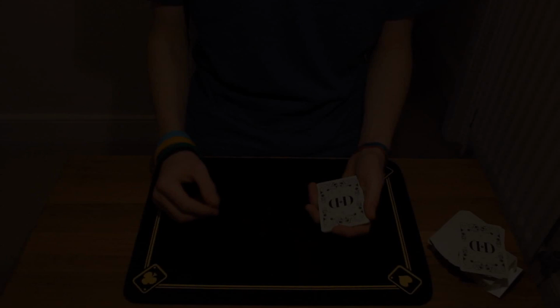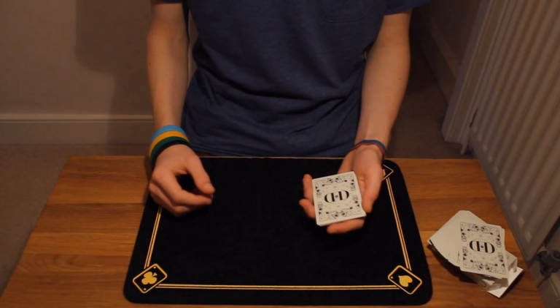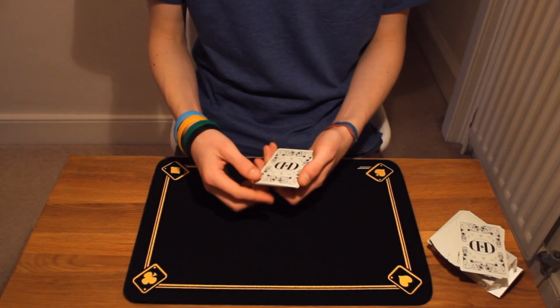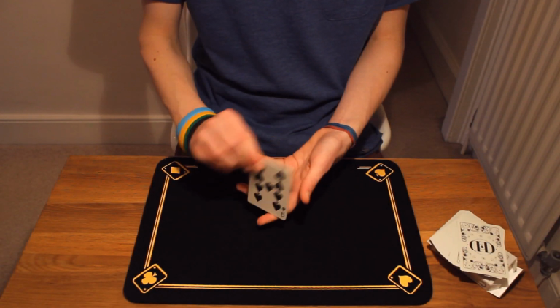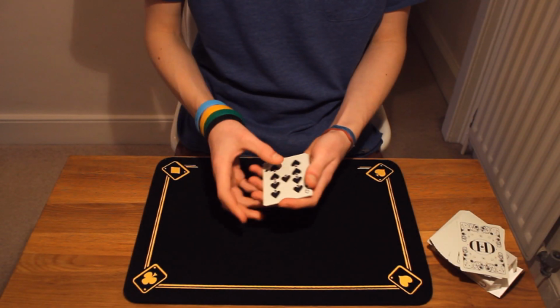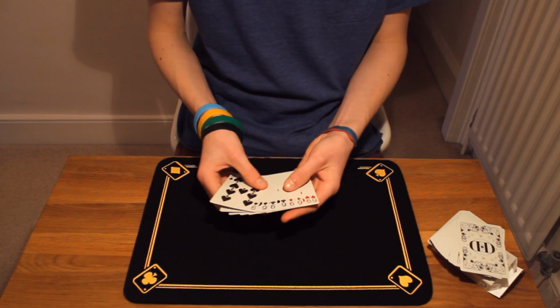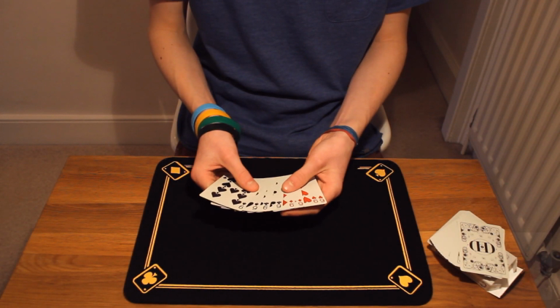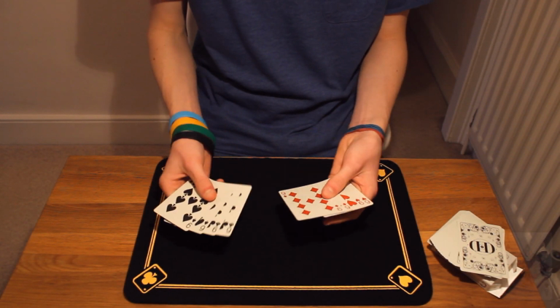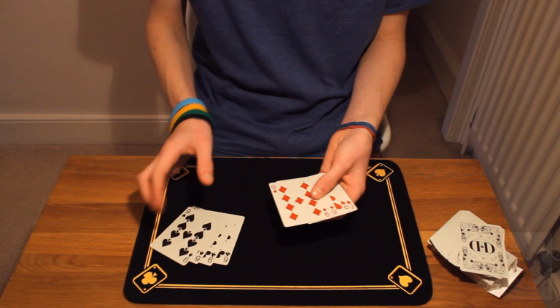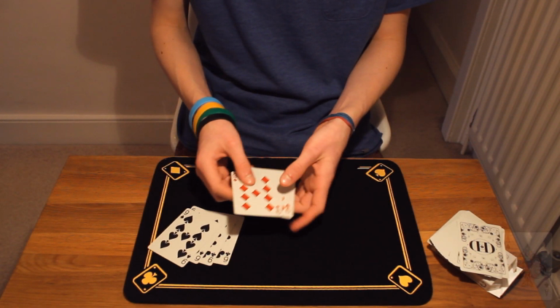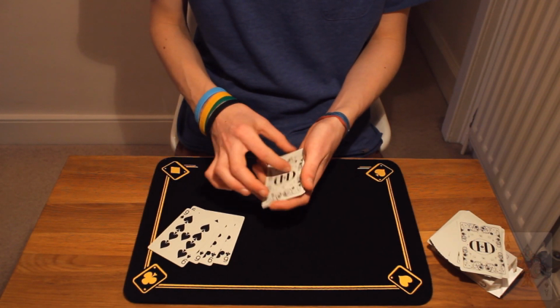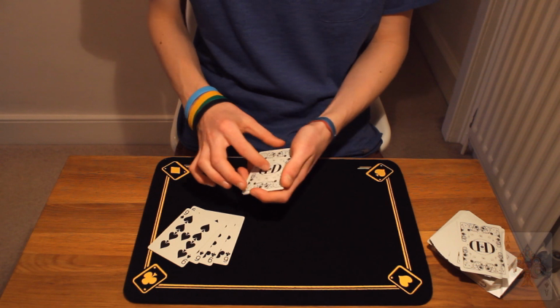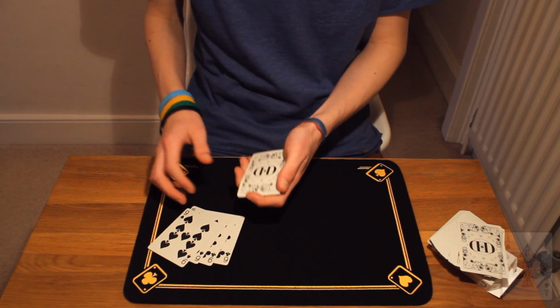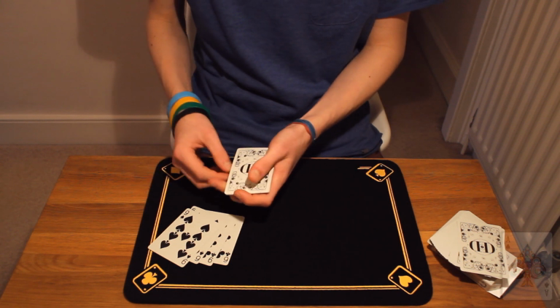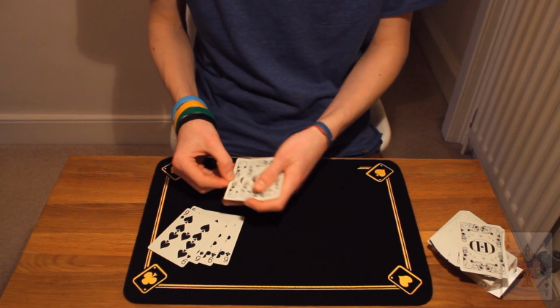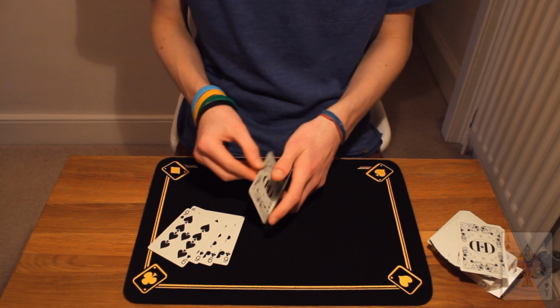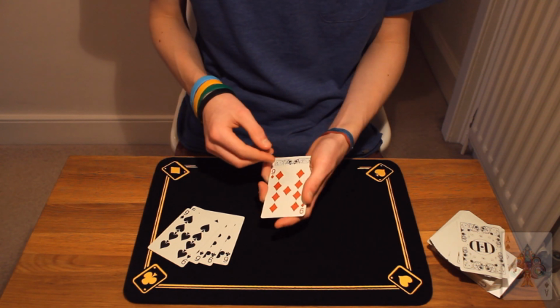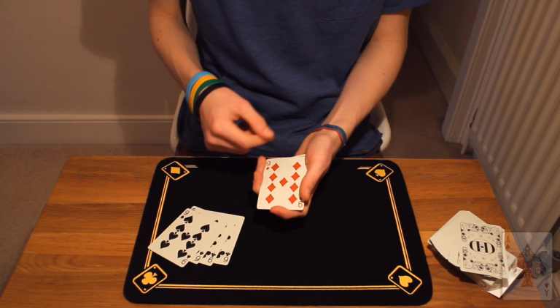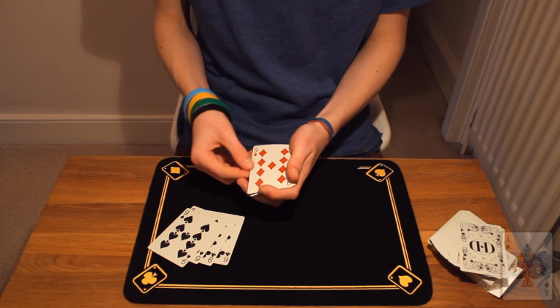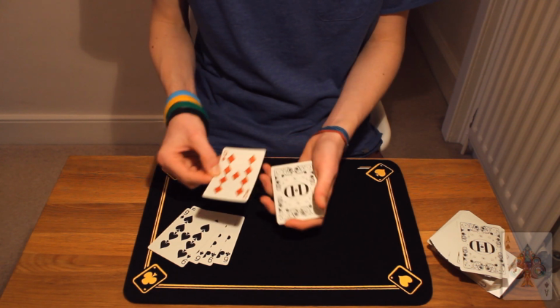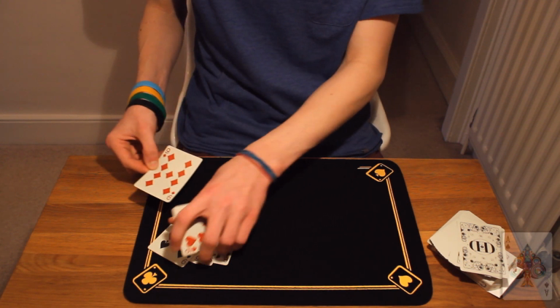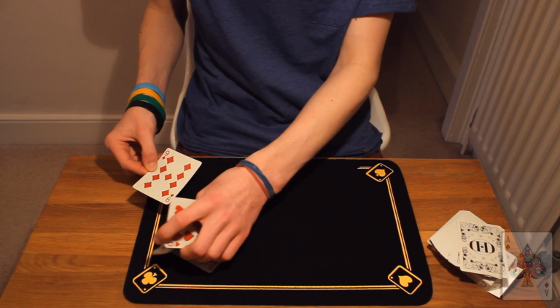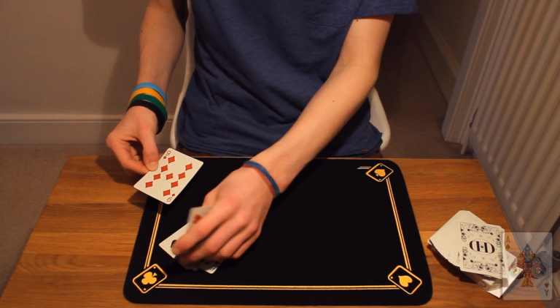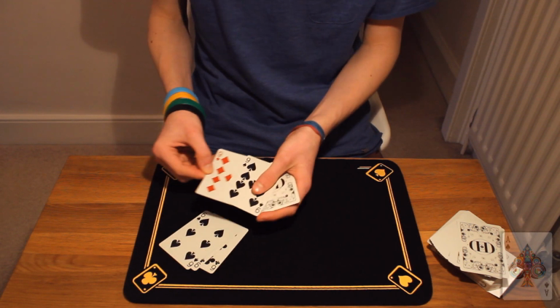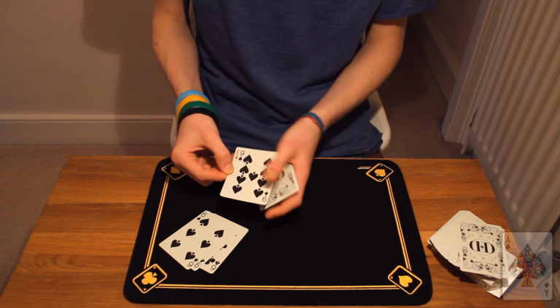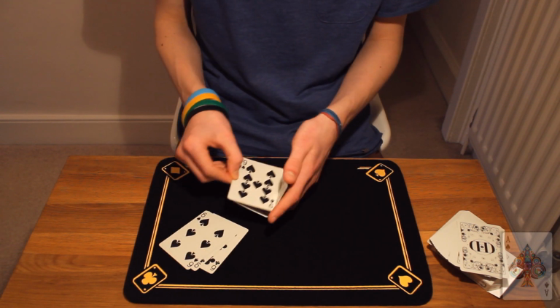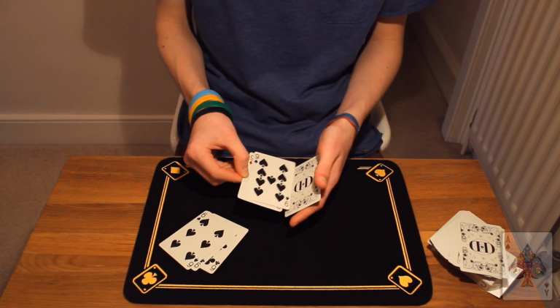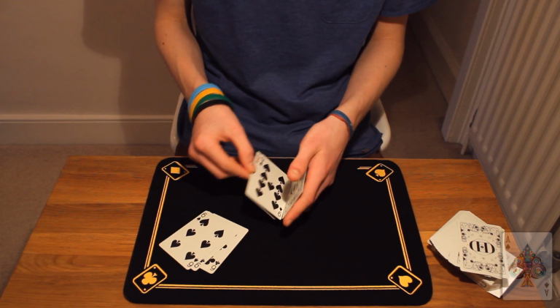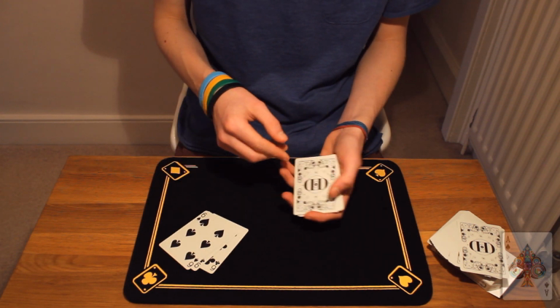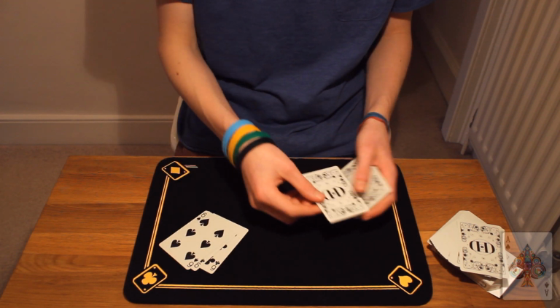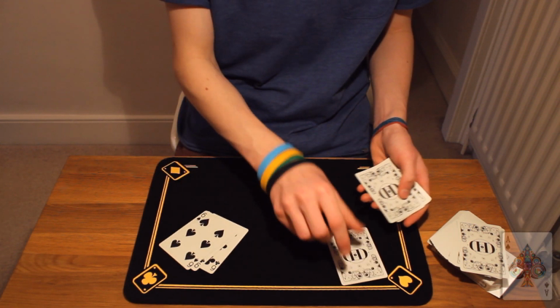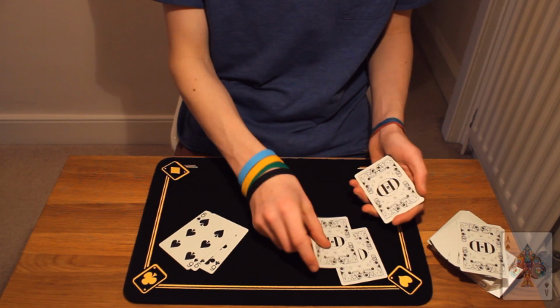Today I shall be performing one of the classics in card magic, the oil and water effect. Now if you don't already know what one of these is, it's essentially where a magician takes some red cards to represent water and some black cards to represent oil, and just mixes them up like so.